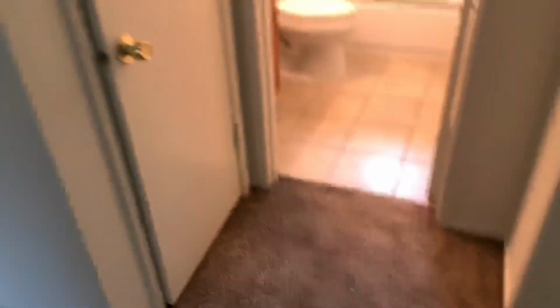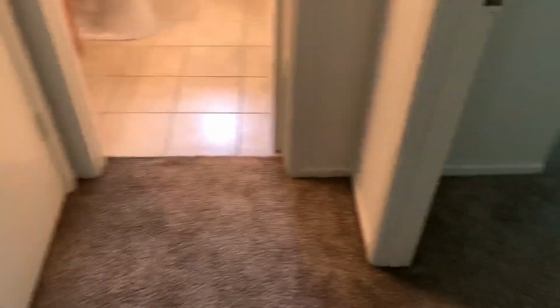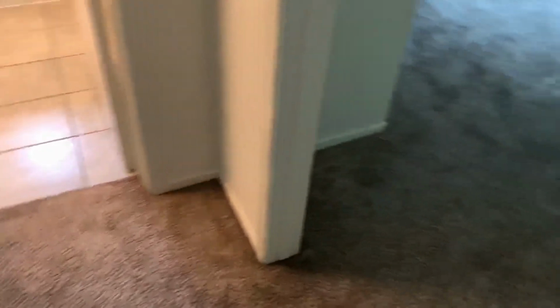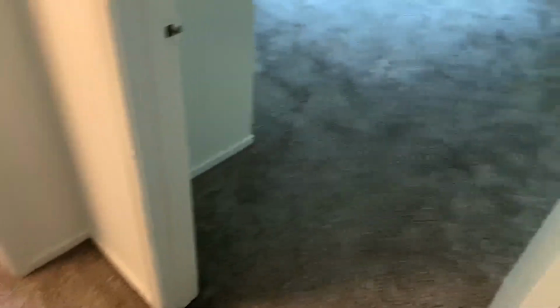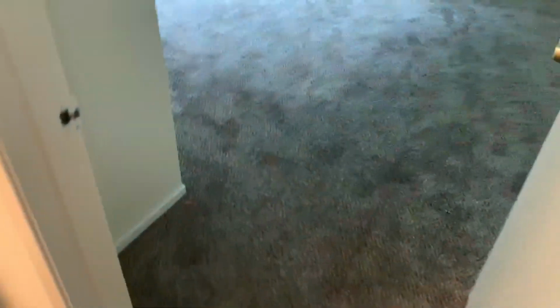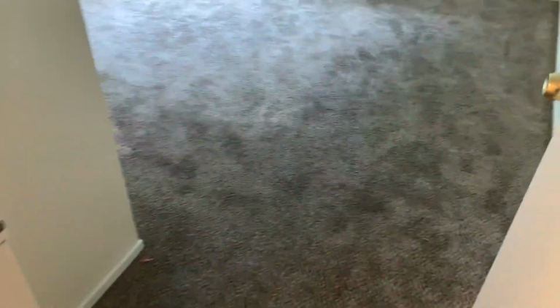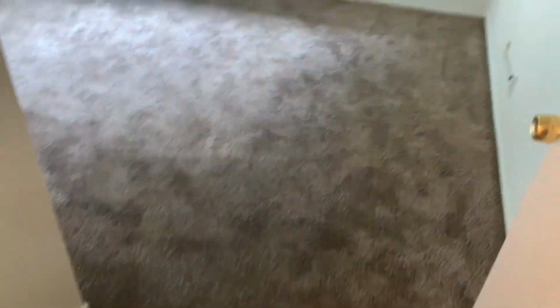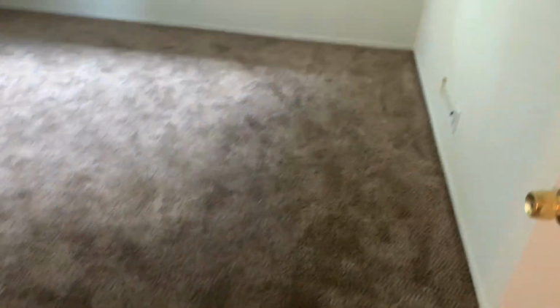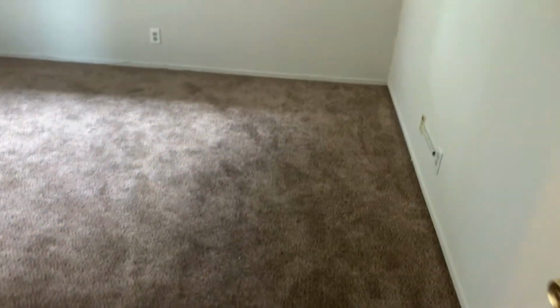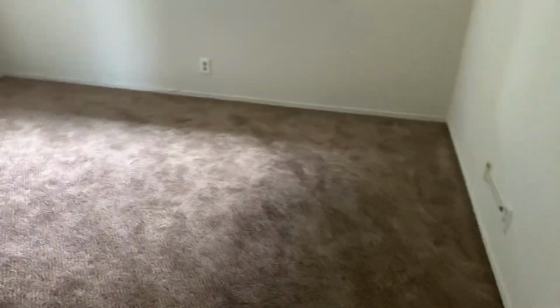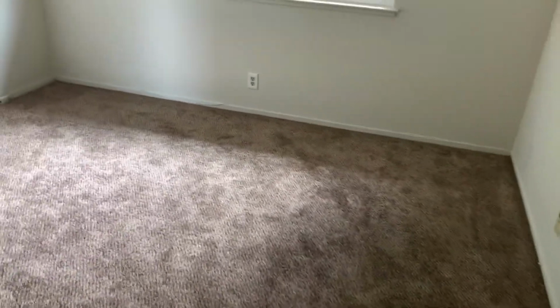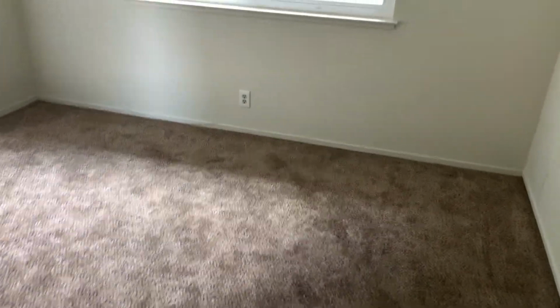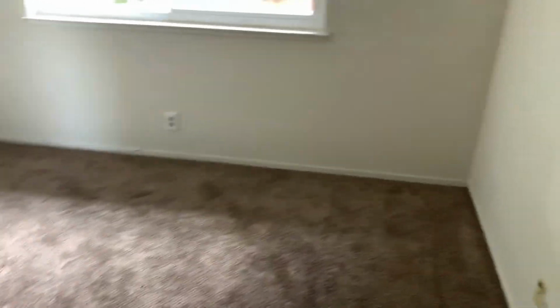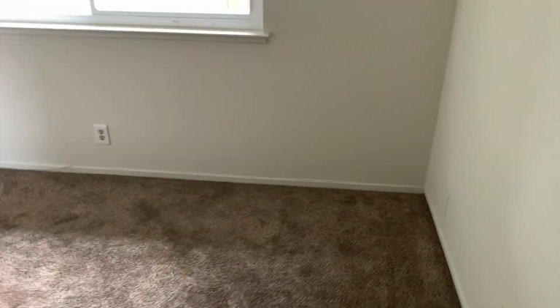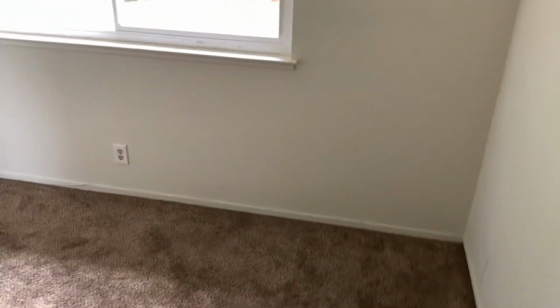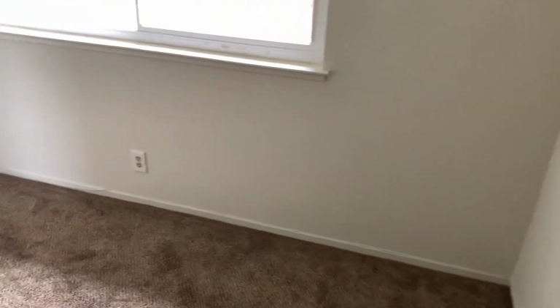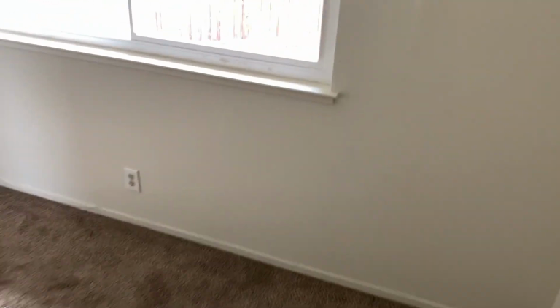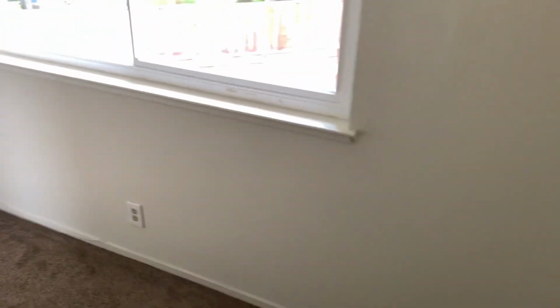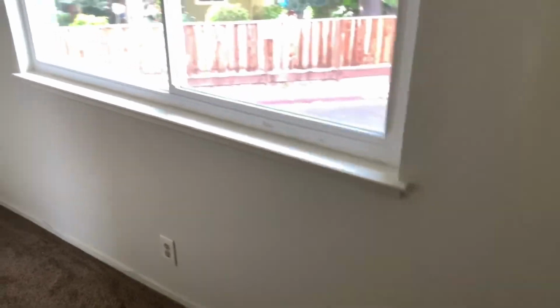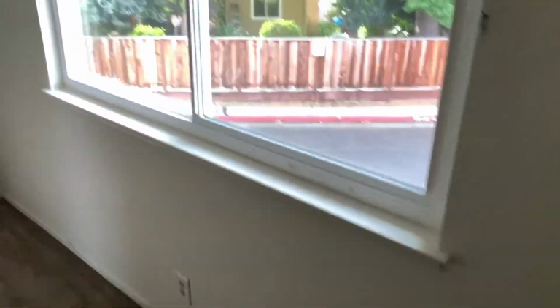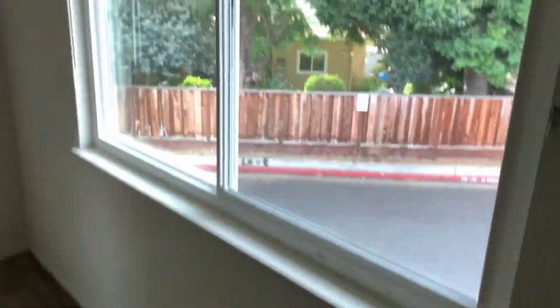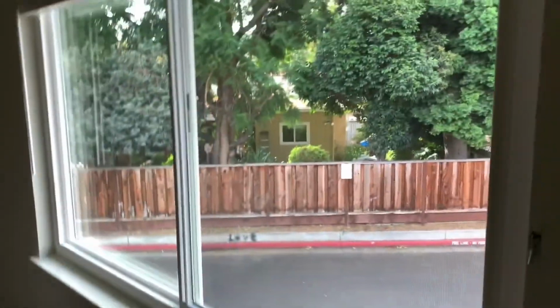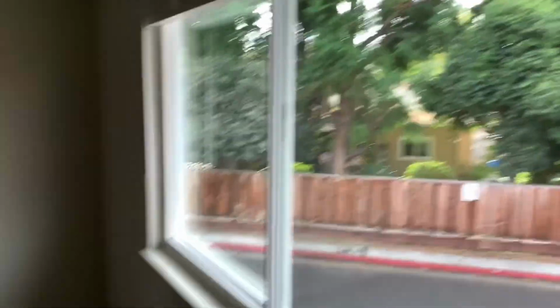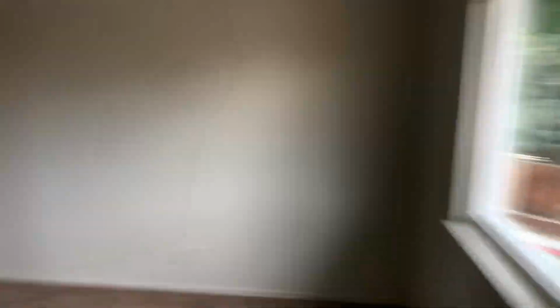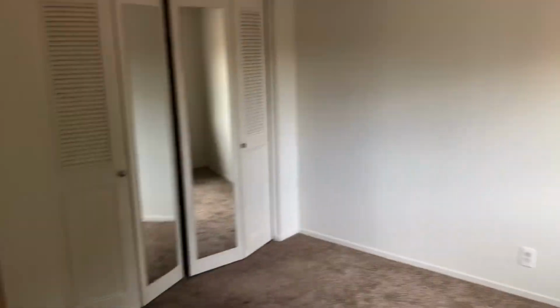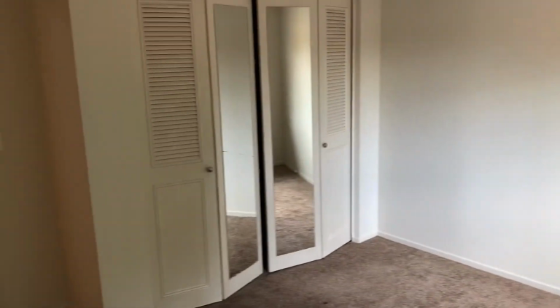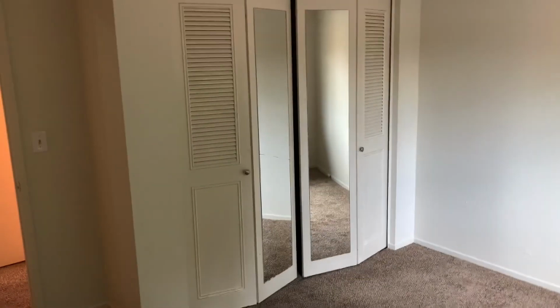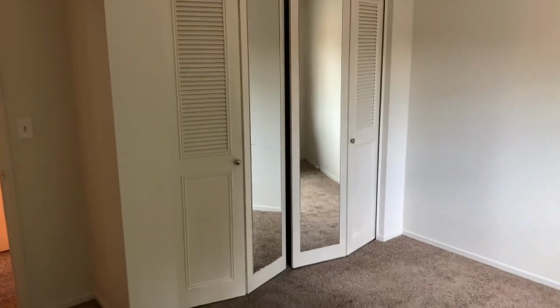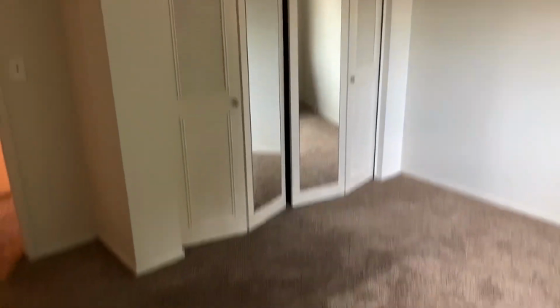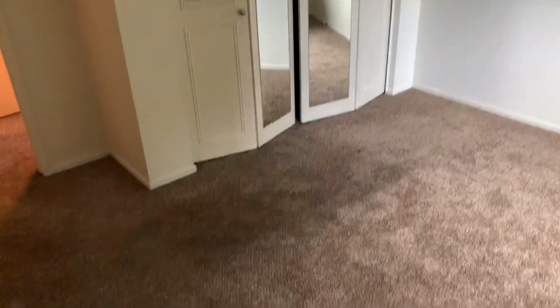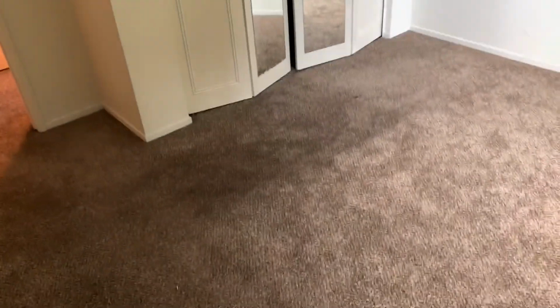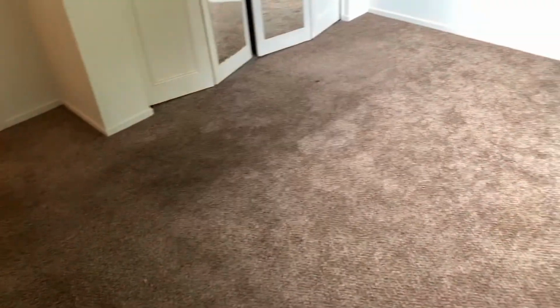Here's the second bedroom, very similar to the first but a little bit bigger, again with a window and a good-sized closet.